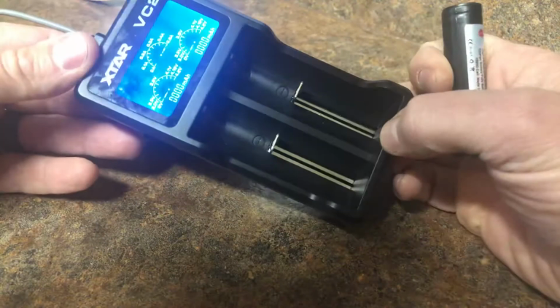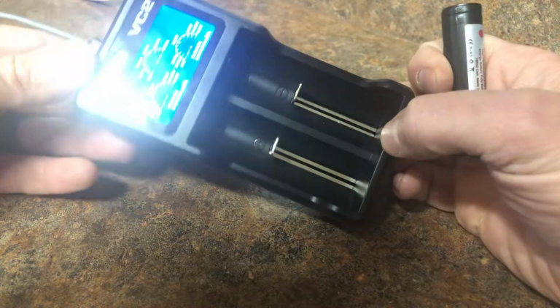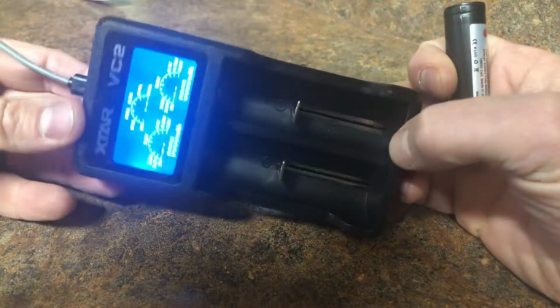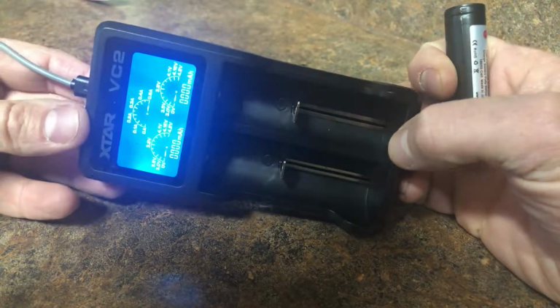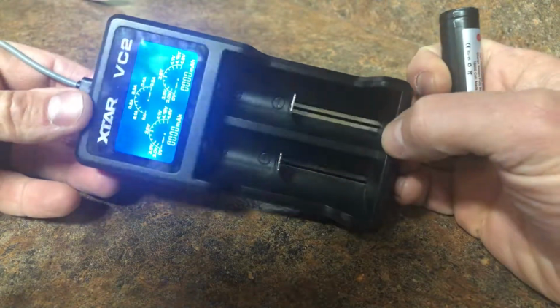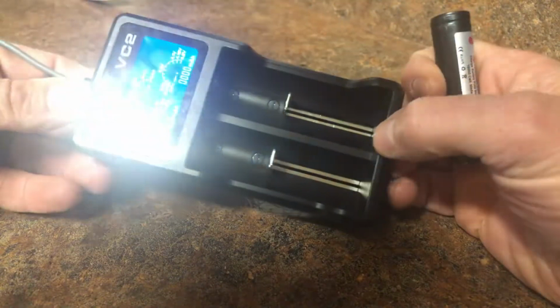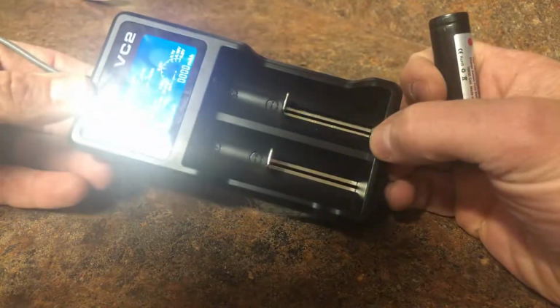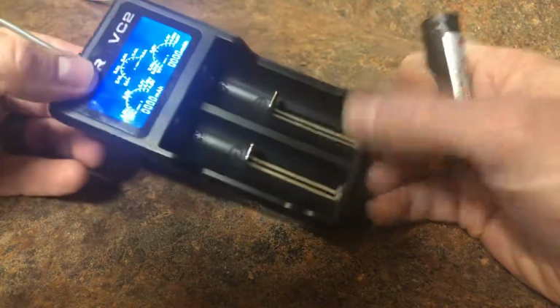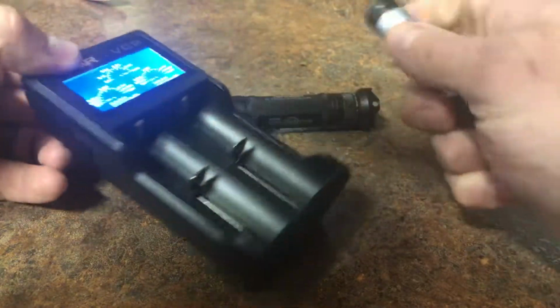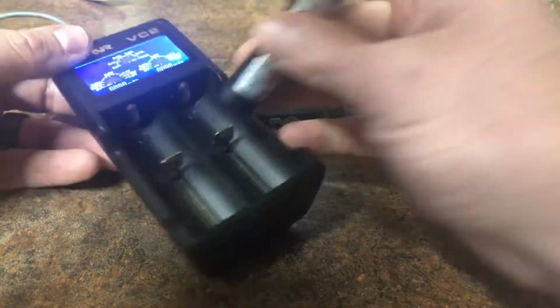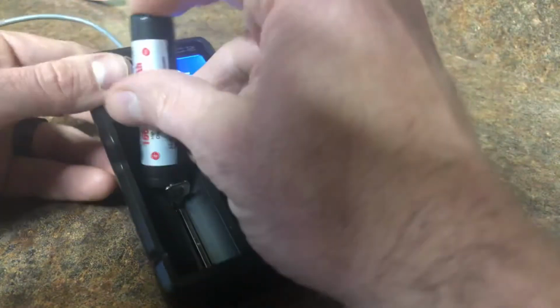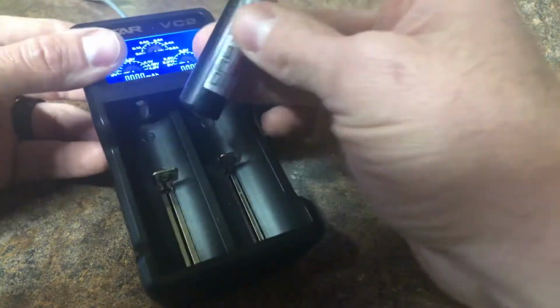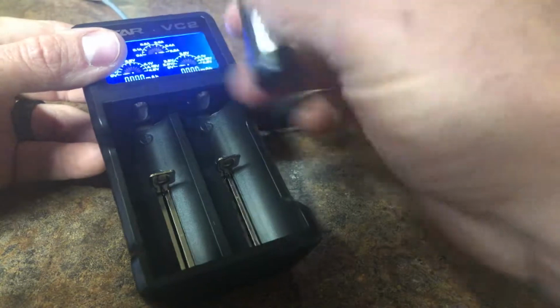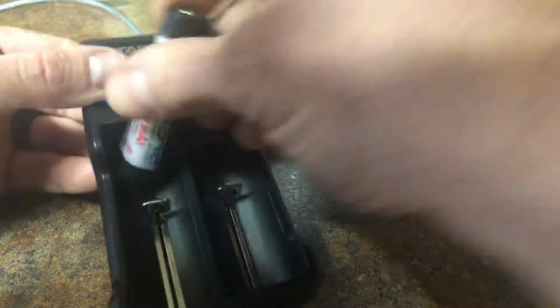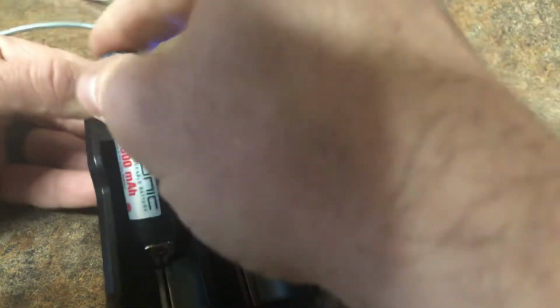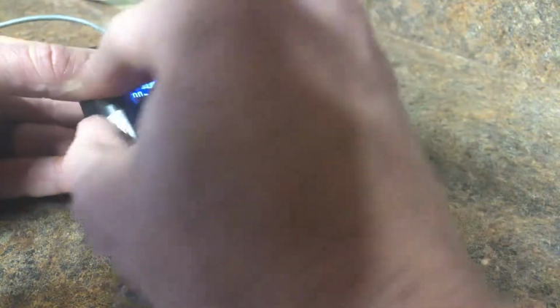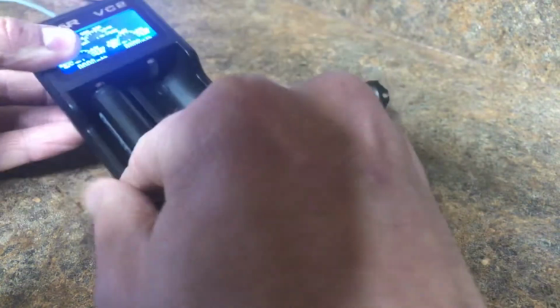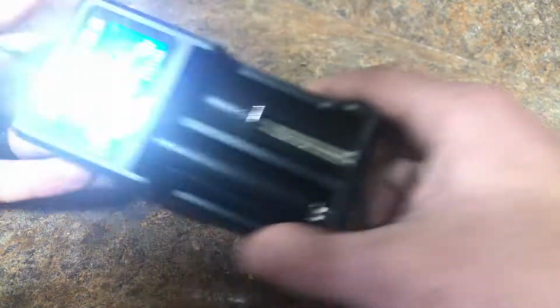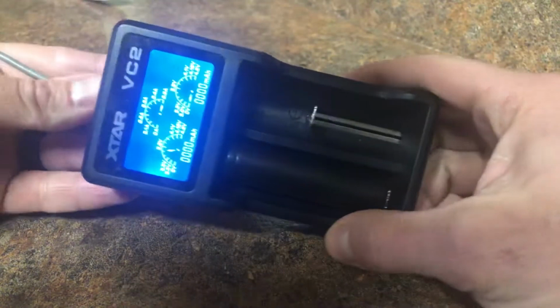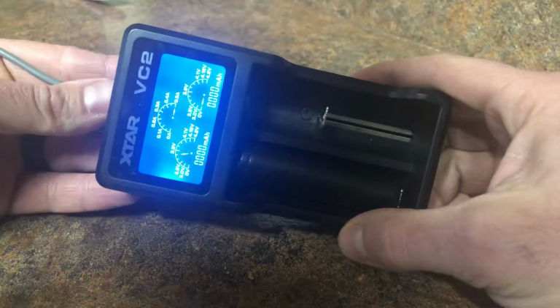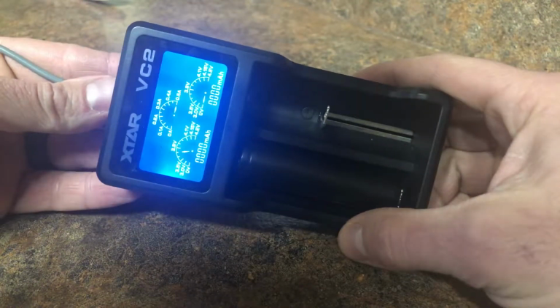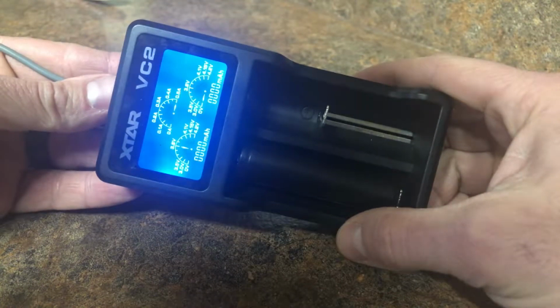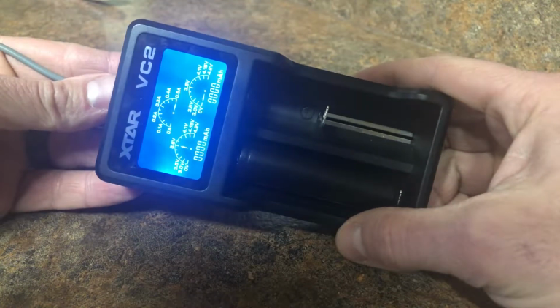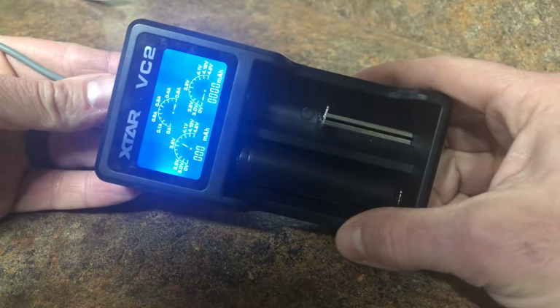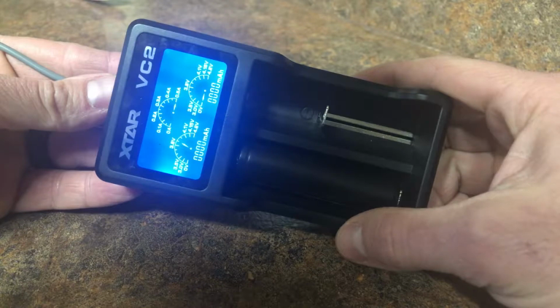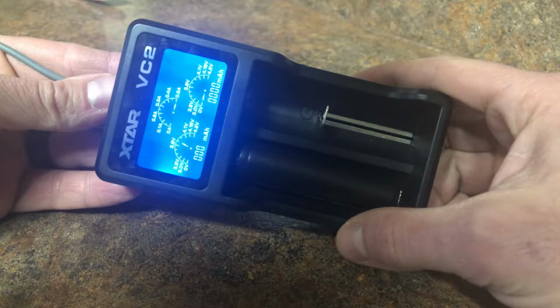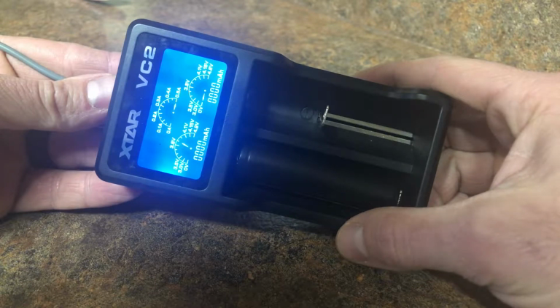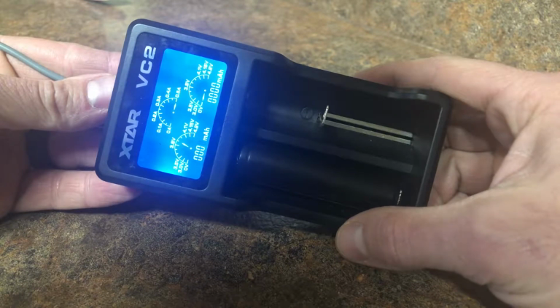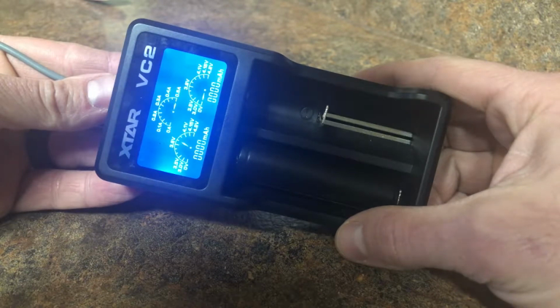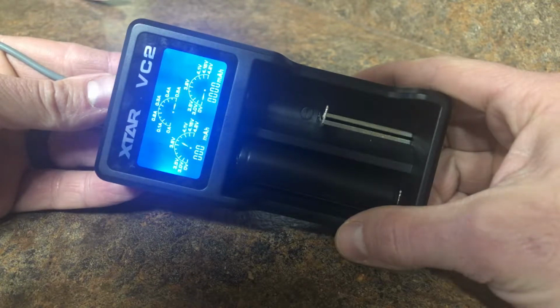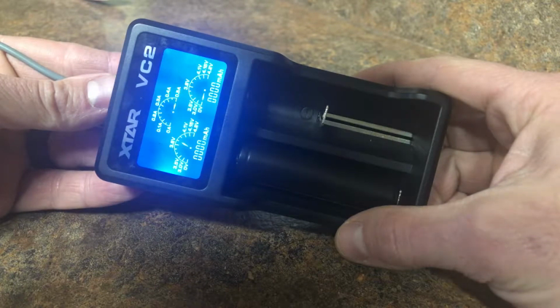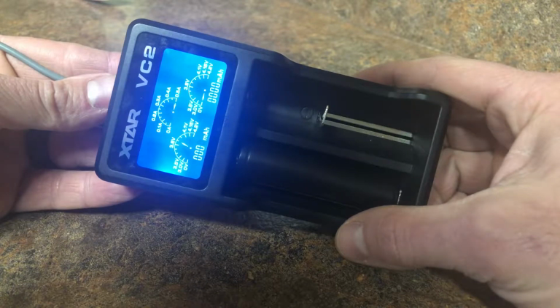You'll also need one of these chargers — this is an XTAR VC2. These run about $15 and they're pretty nice little chargers. Slap your battery in there, give it a while, and it'll start telling you your voltage and counting up in milliamps.